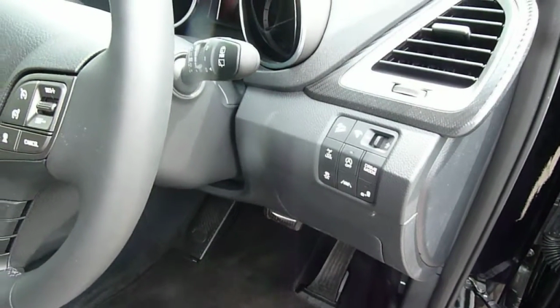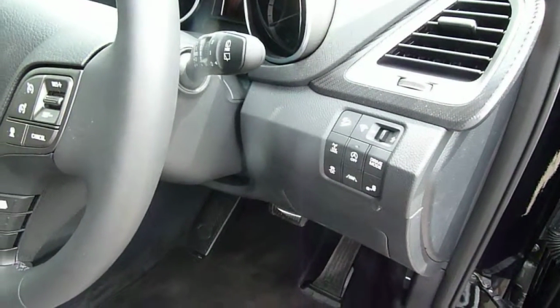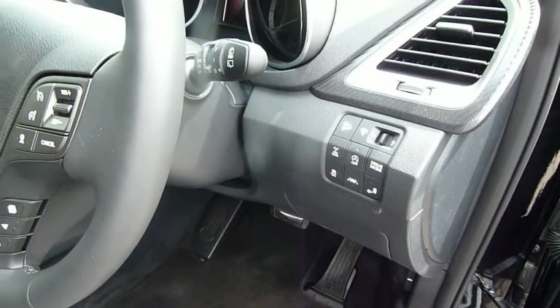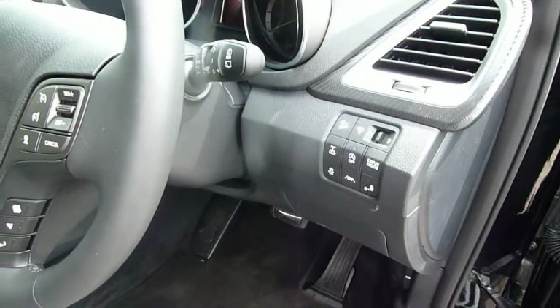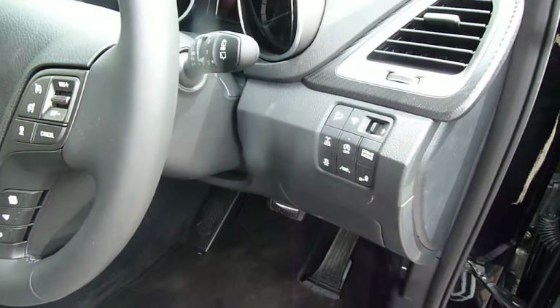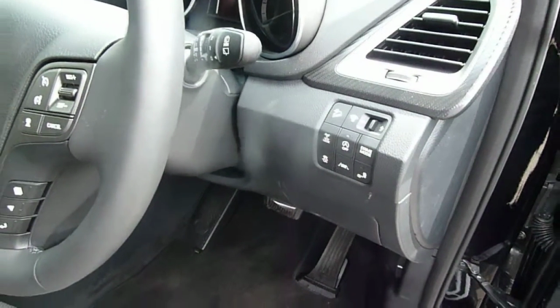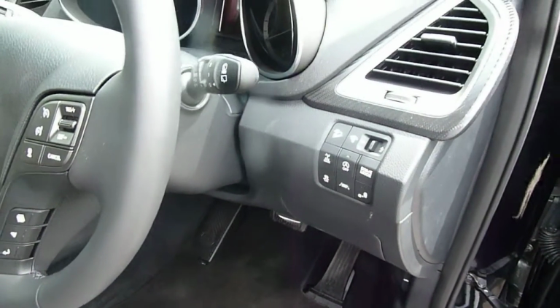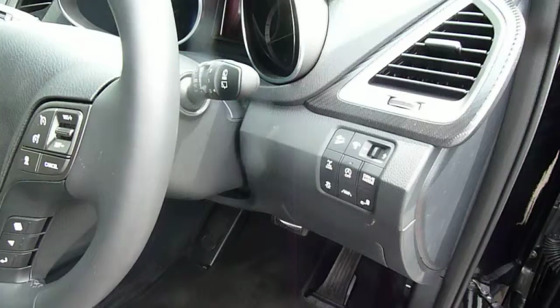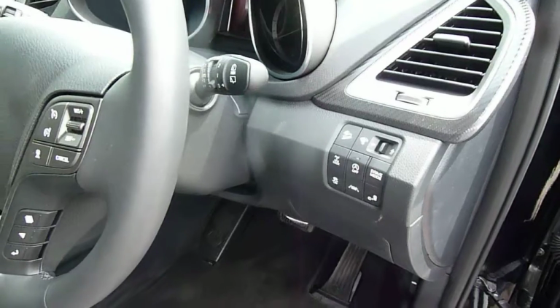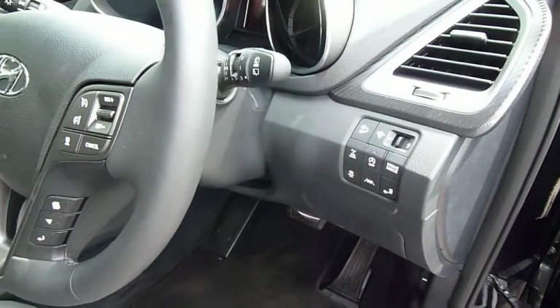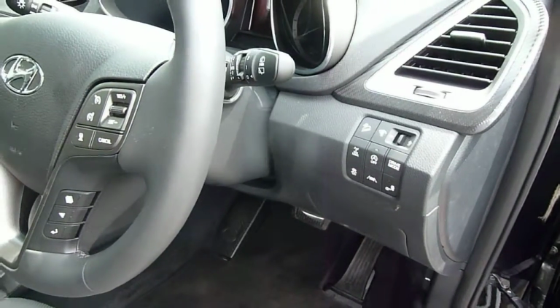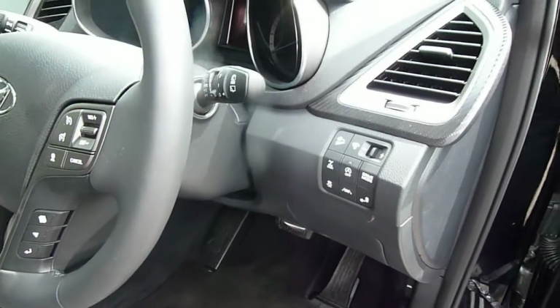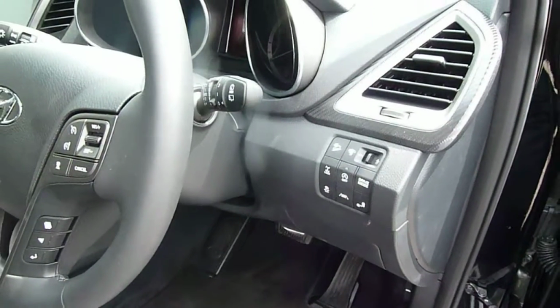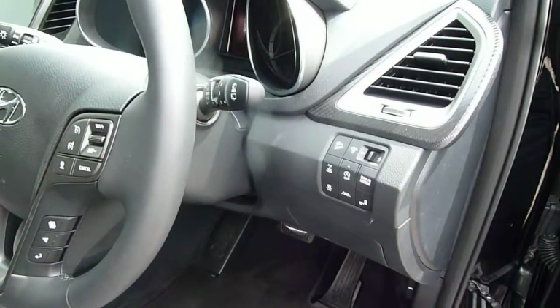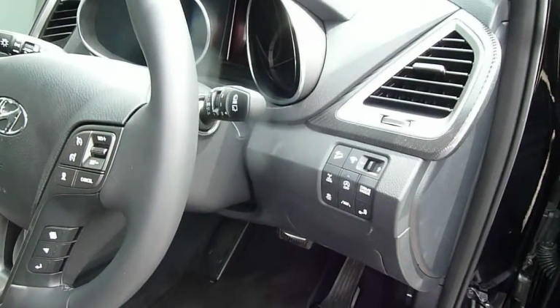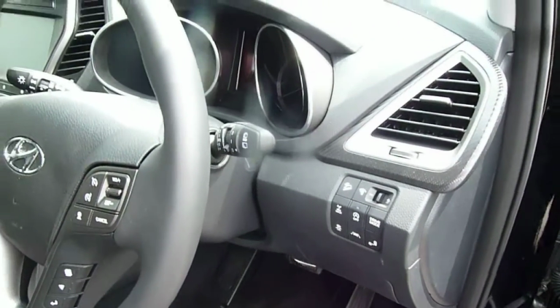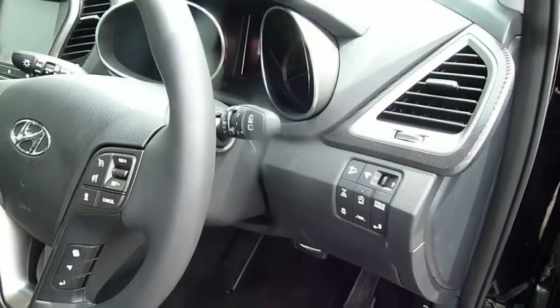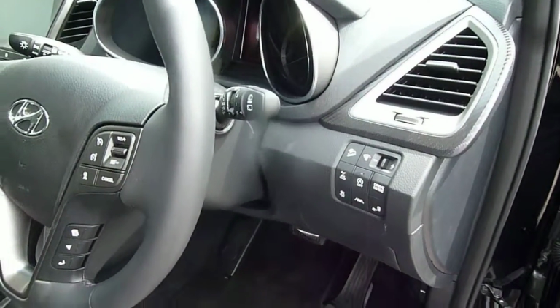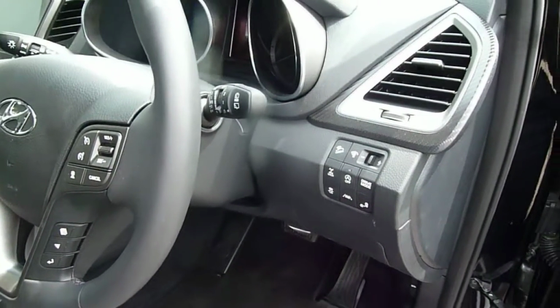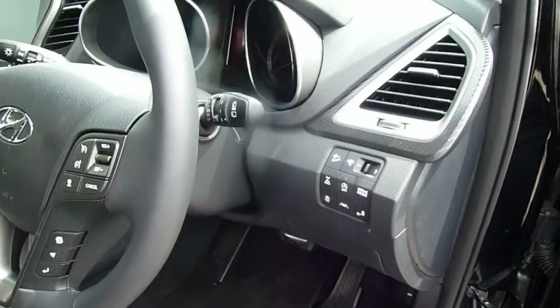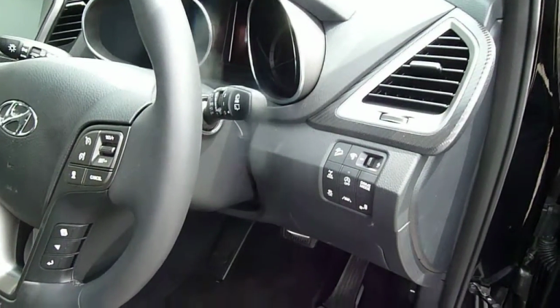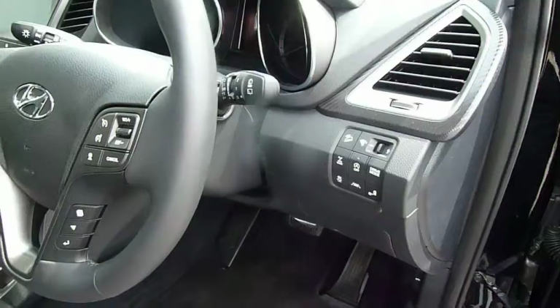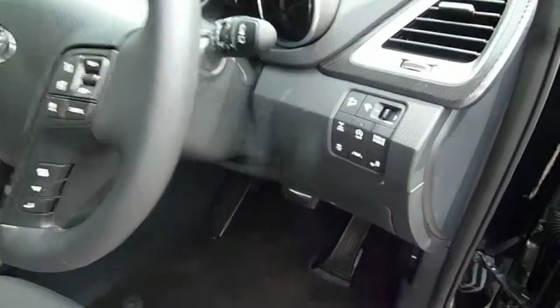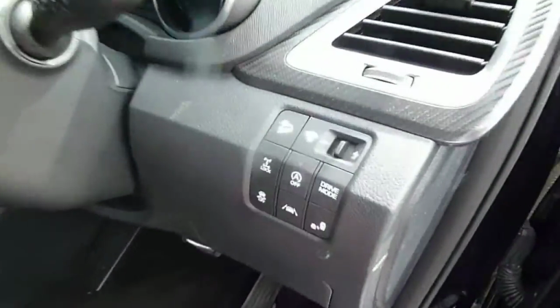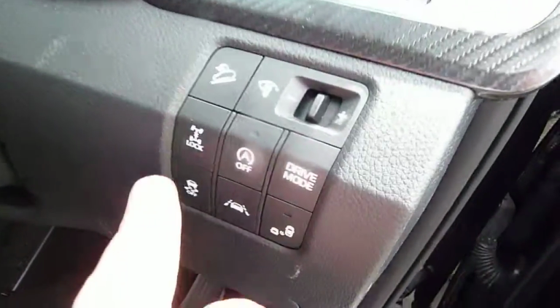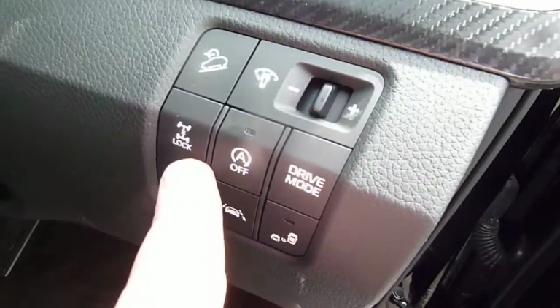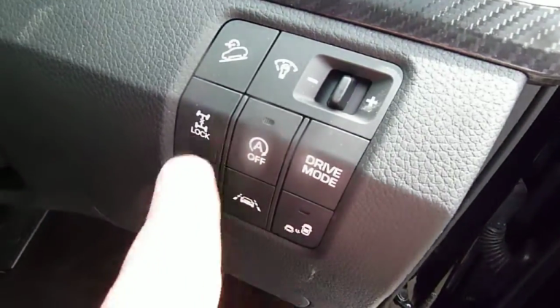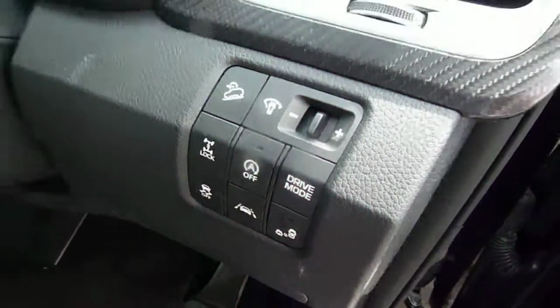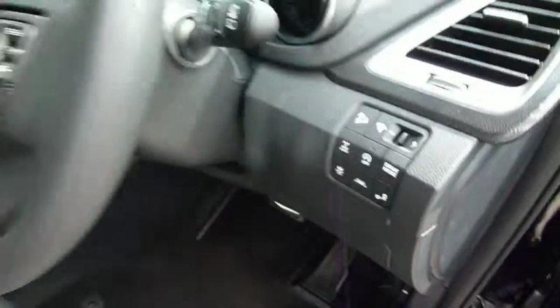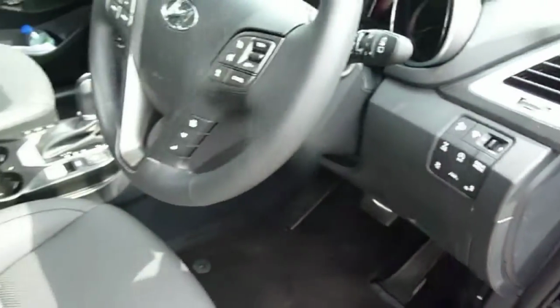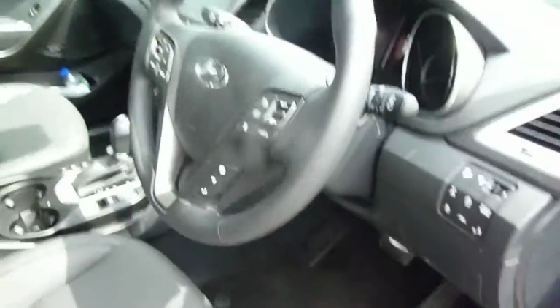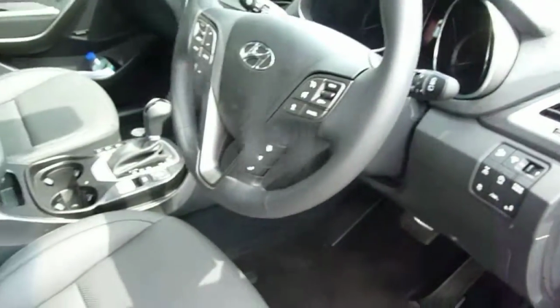The Santa Fe is intelligent four-wheel drive with a 2.2 diesel engine. Basically, if the front wheels start to slip it will automatically put power to the rear. However, there is a button you can press if you wish to manually engage the four-wheel drive.